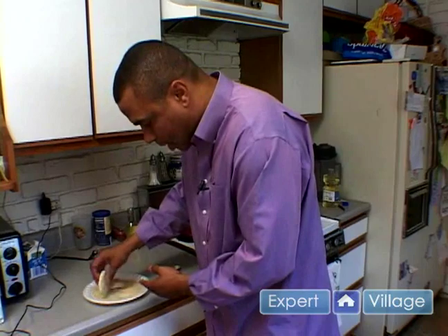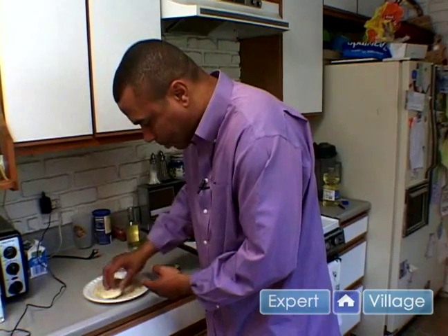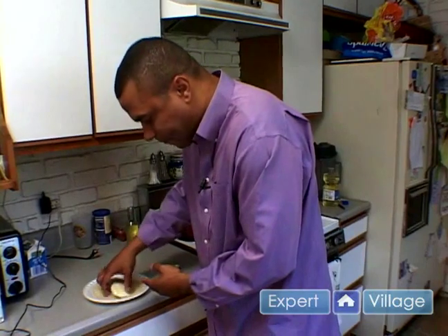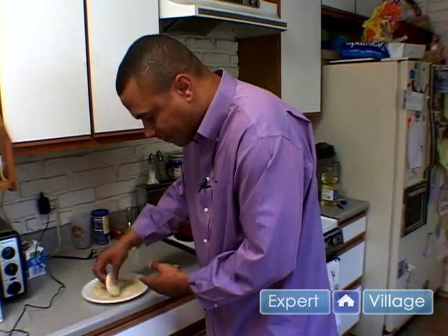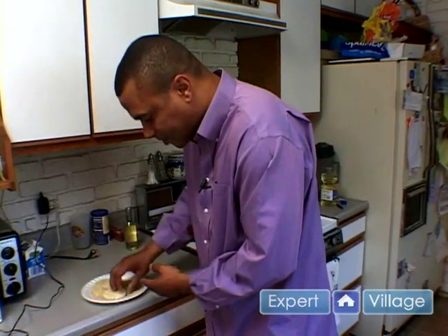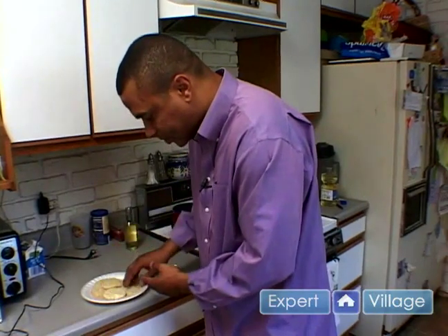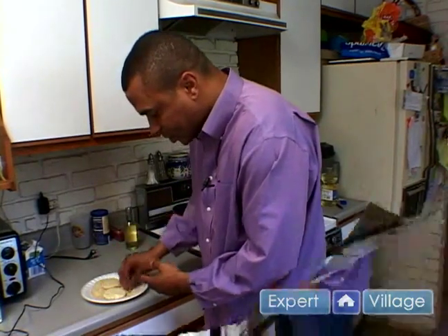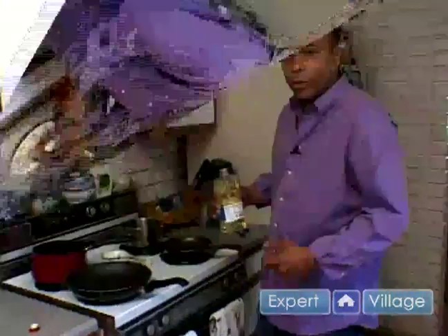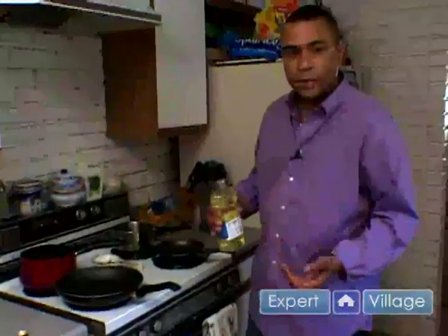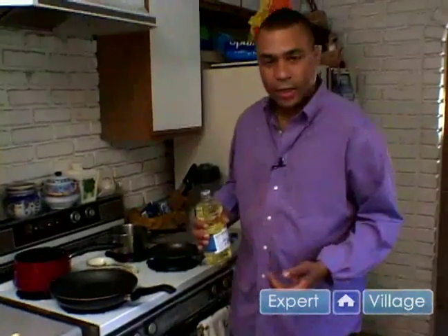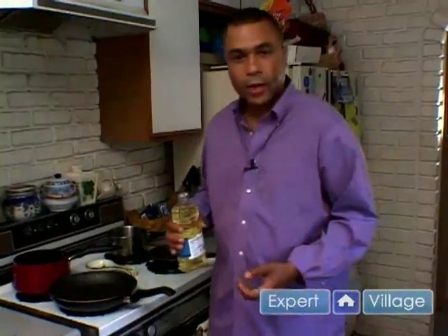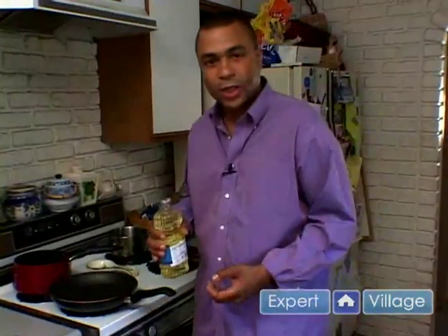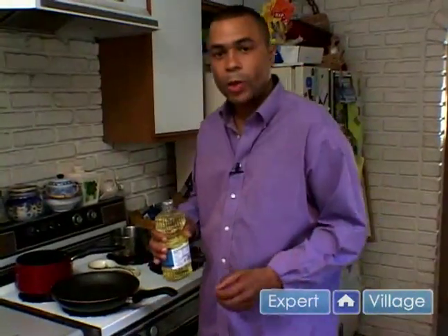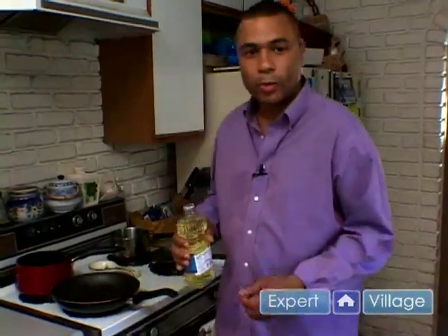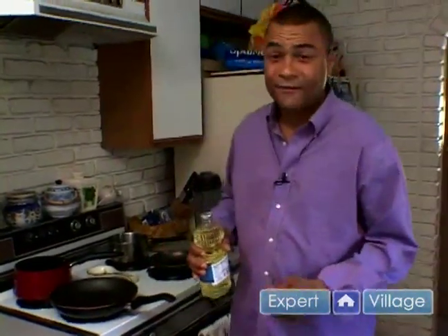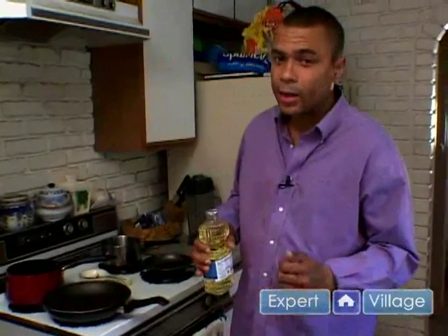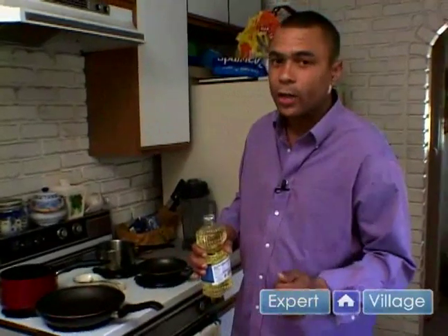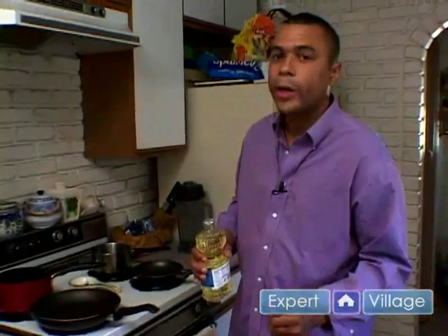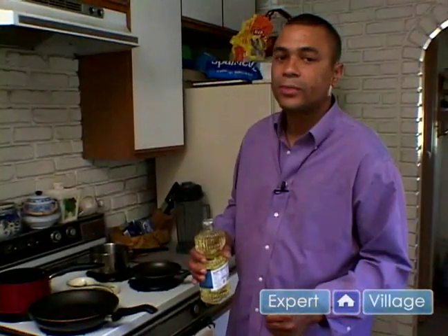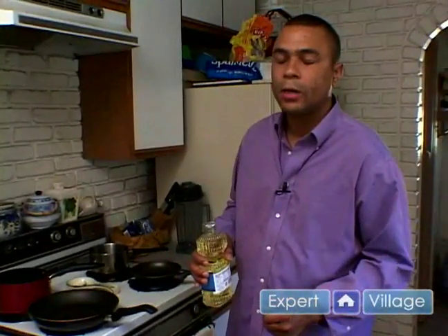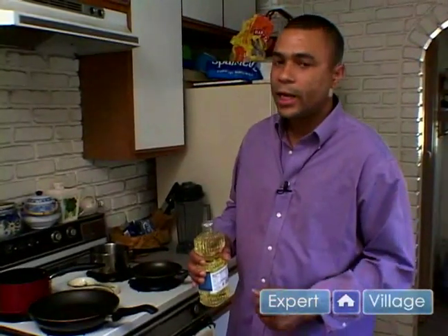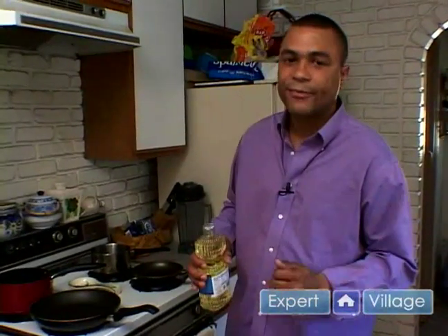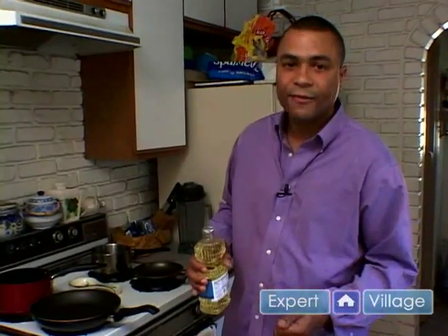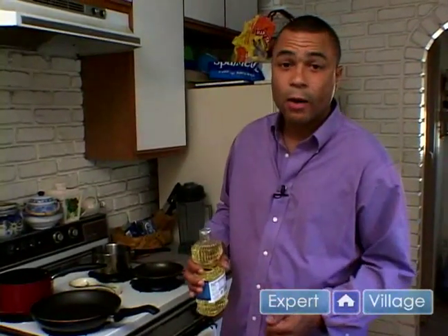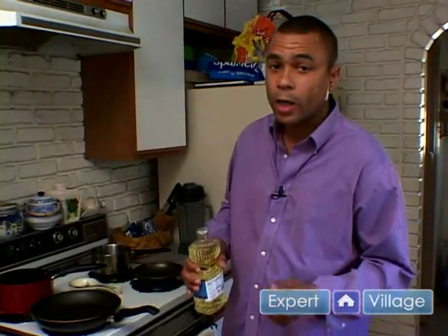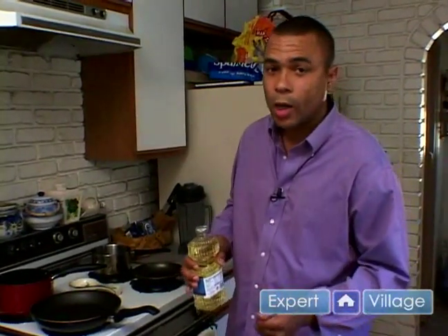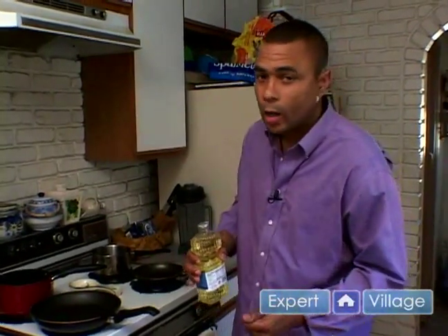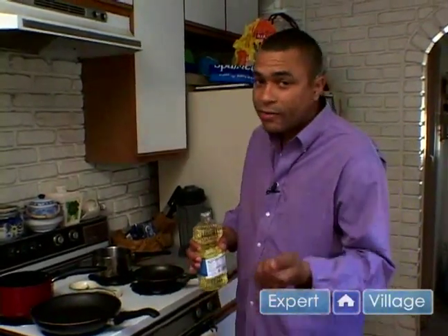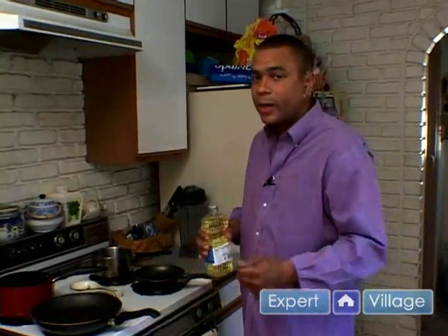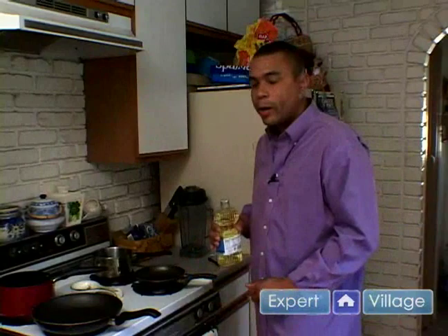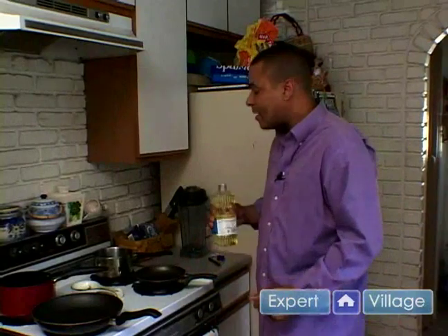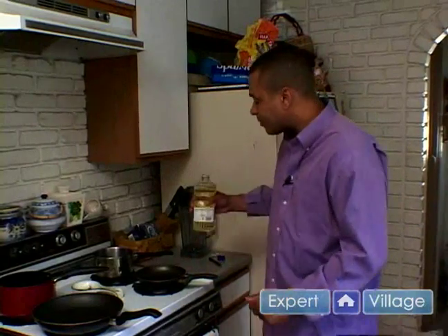Whenever doing sautéed goat cheese, you want to work with definitely a light oil — any type of sunflower, canola, or even peanut oil.